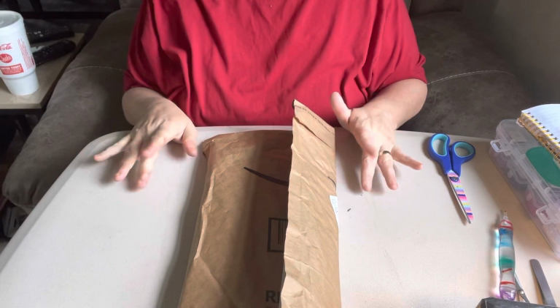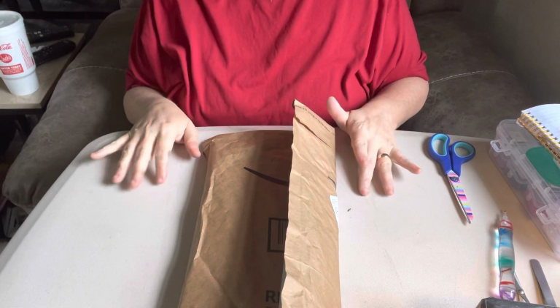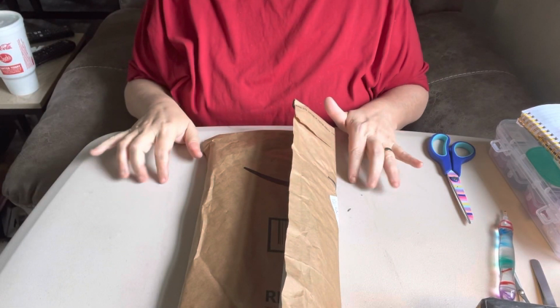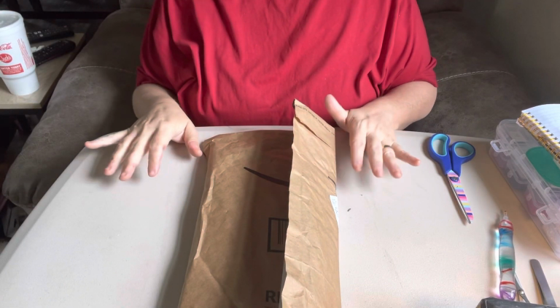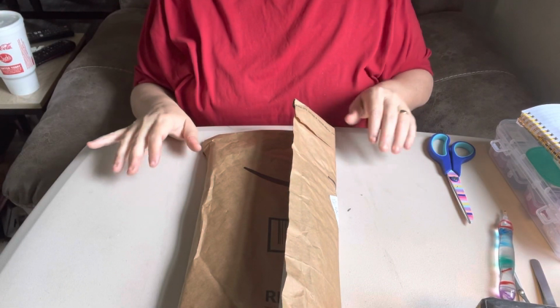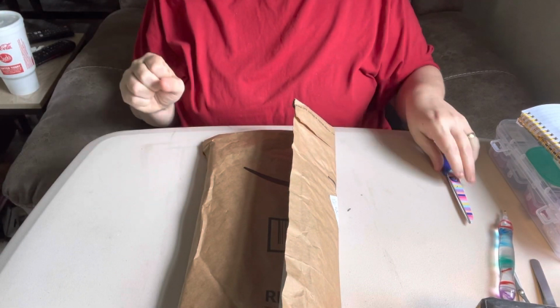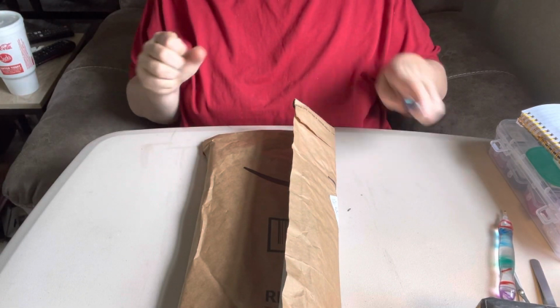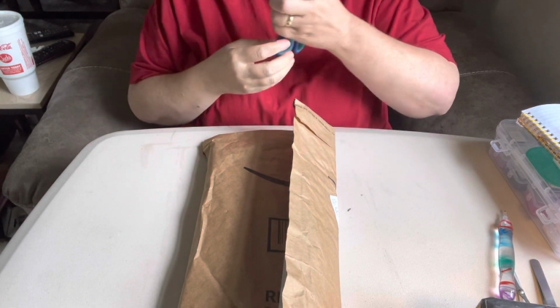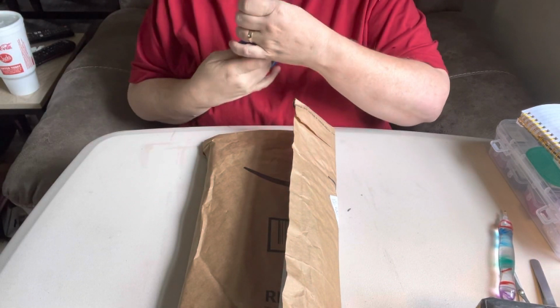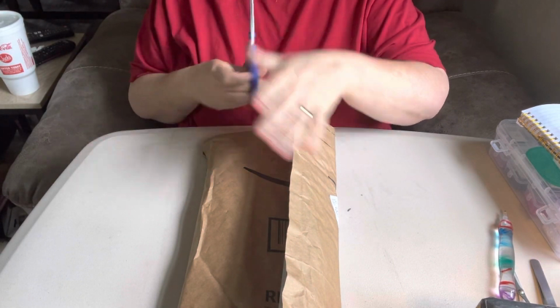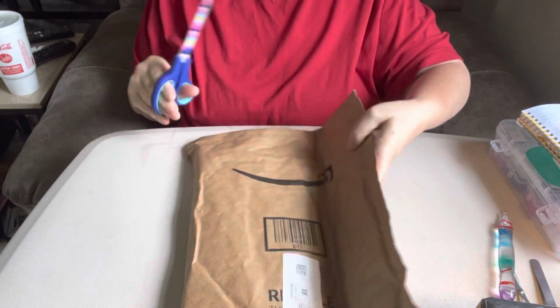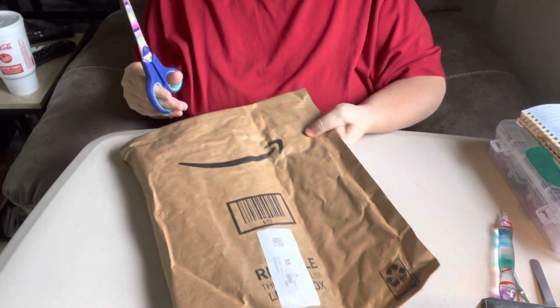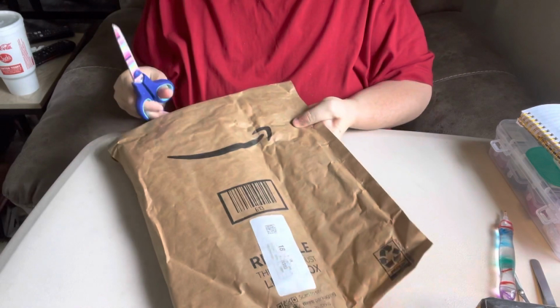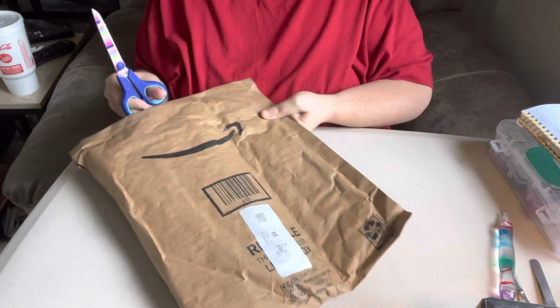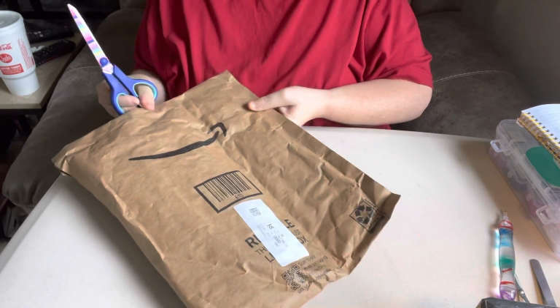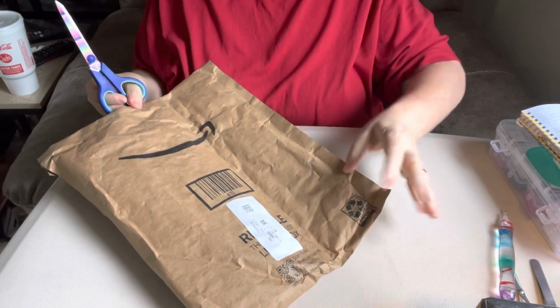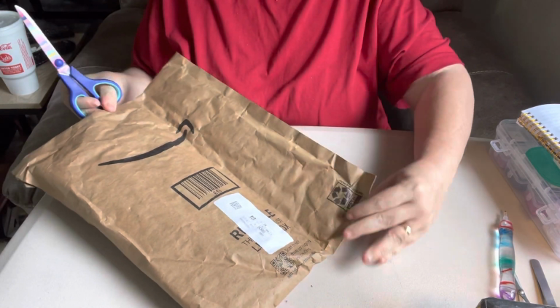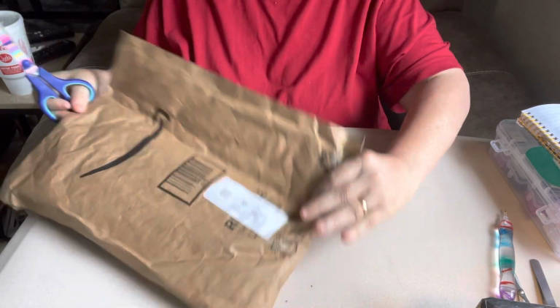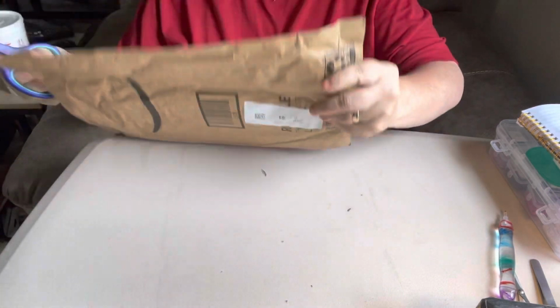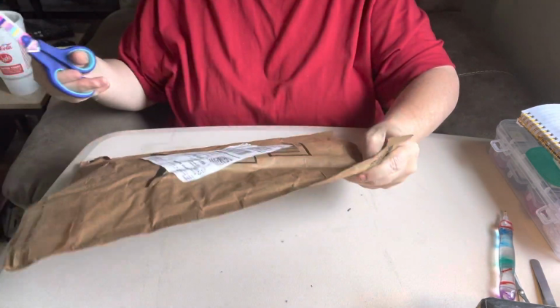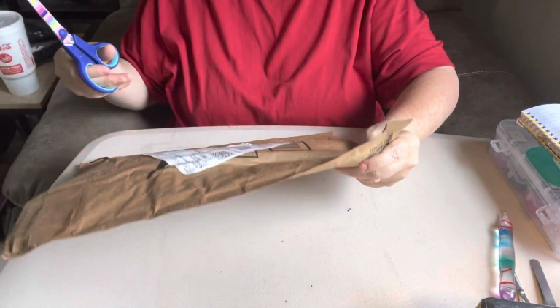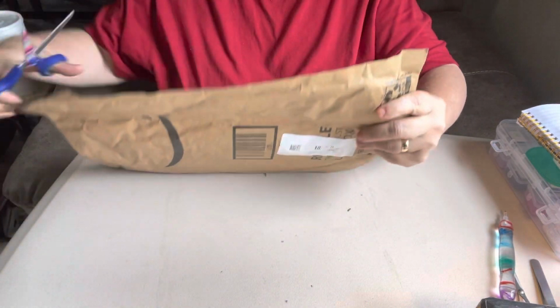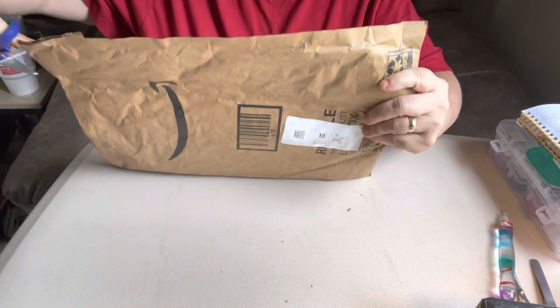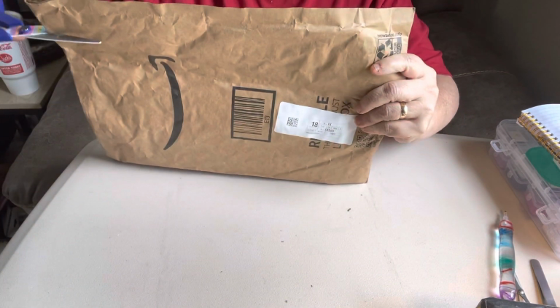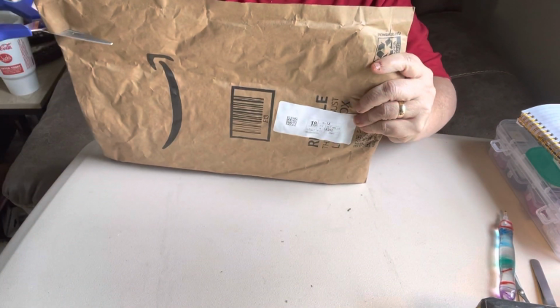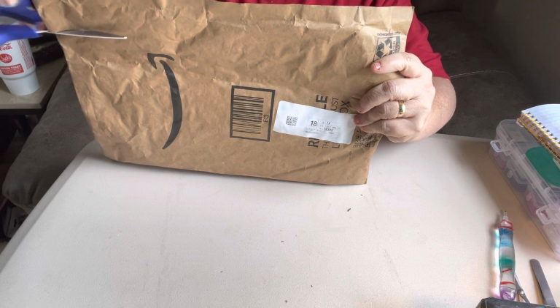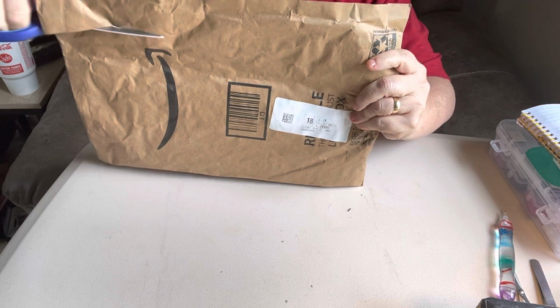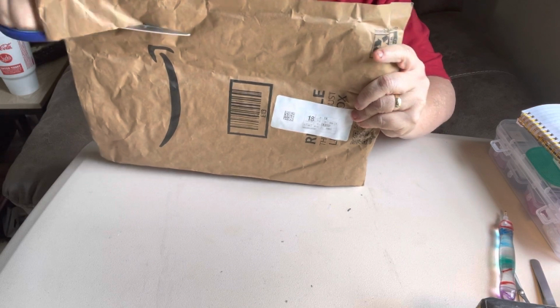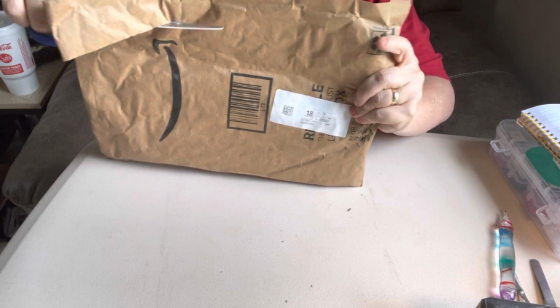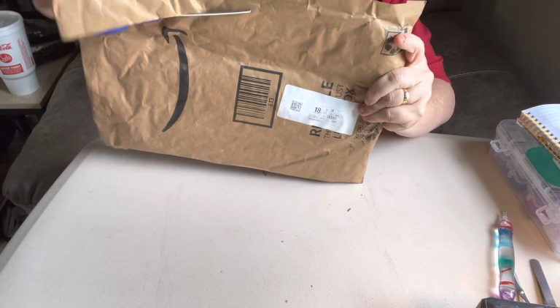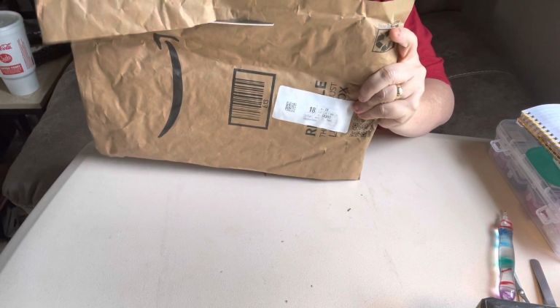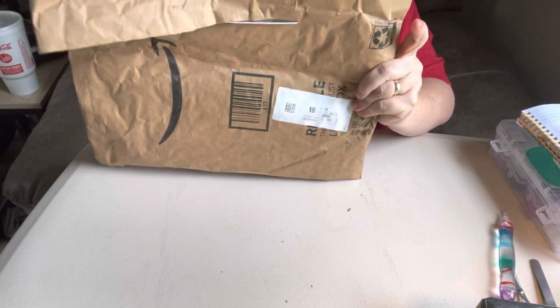Hey everybody, it's Diamond Grandma. I'm back today with a package from Avon. Let's see what we got.